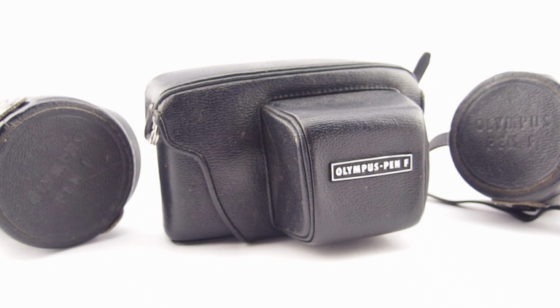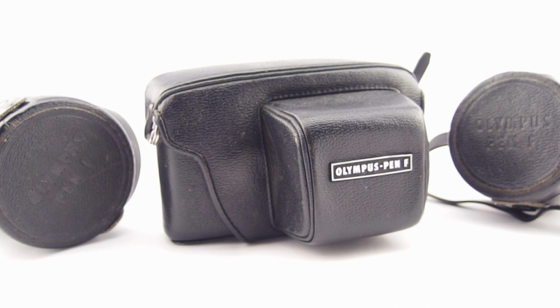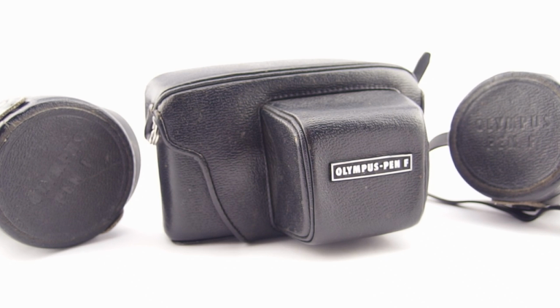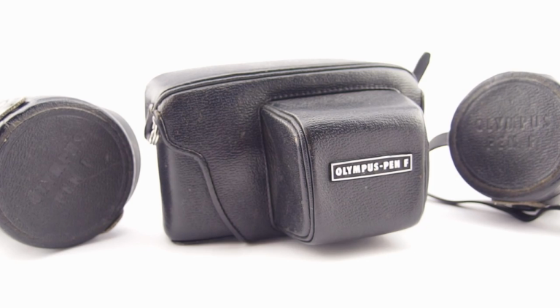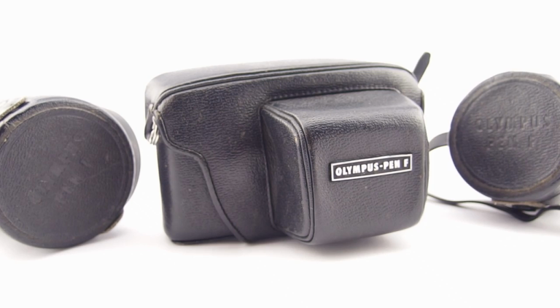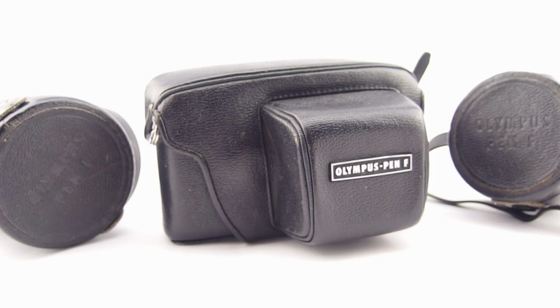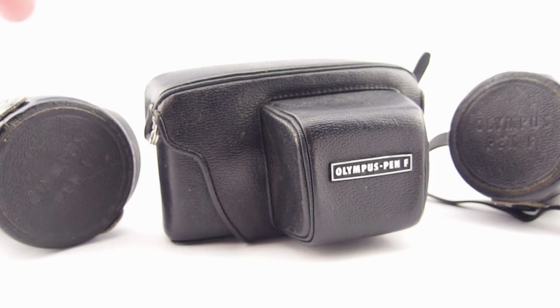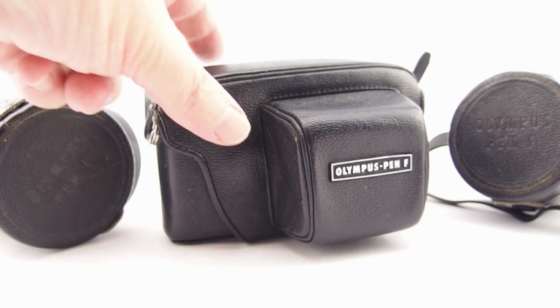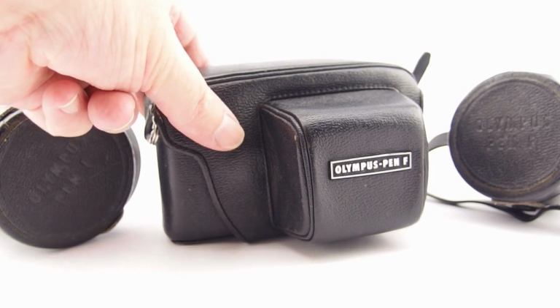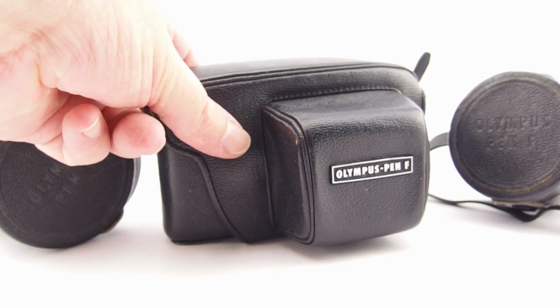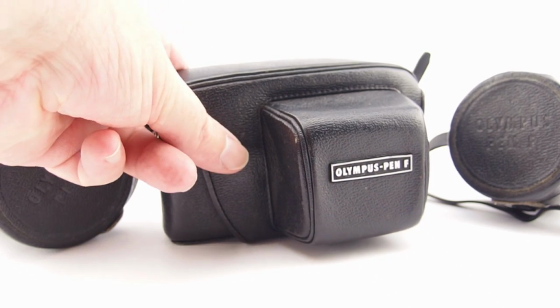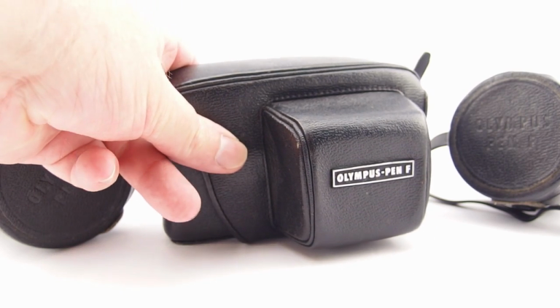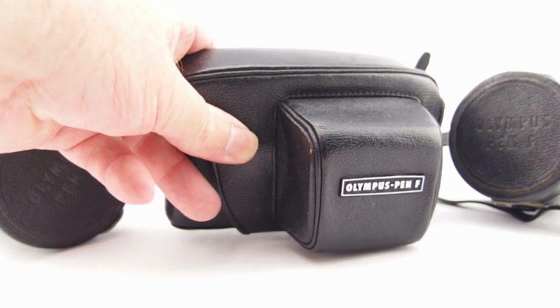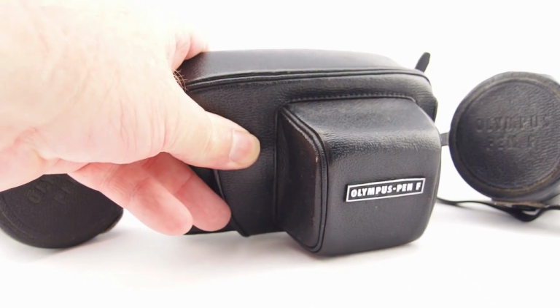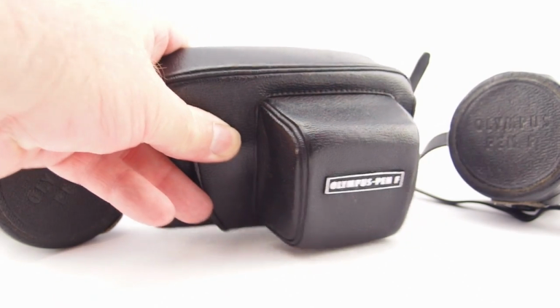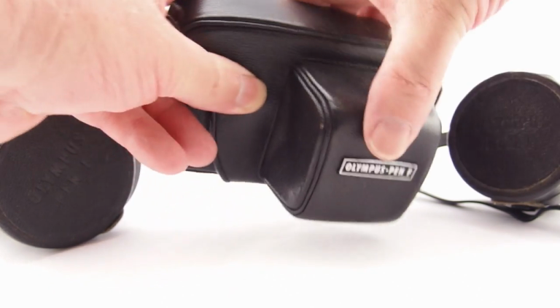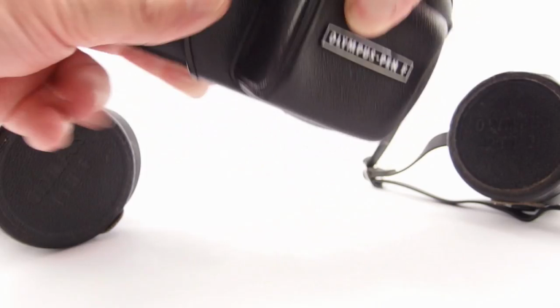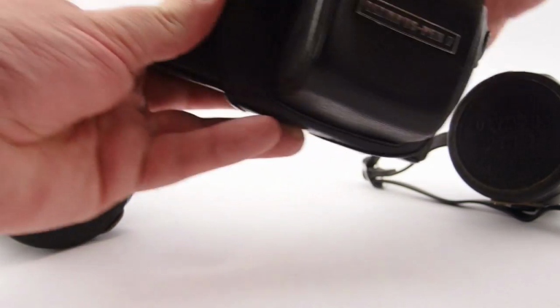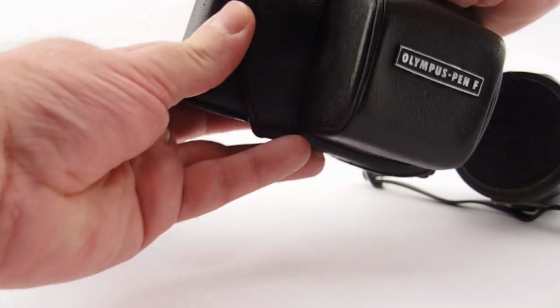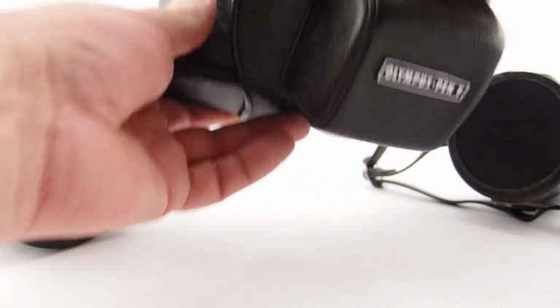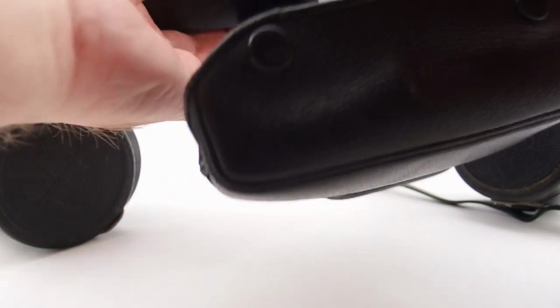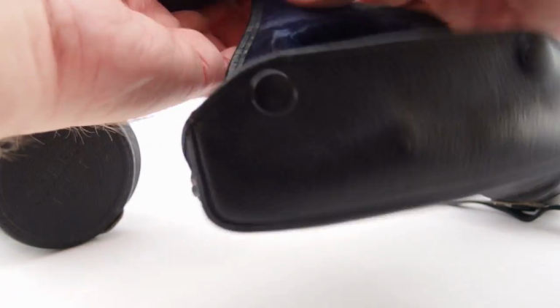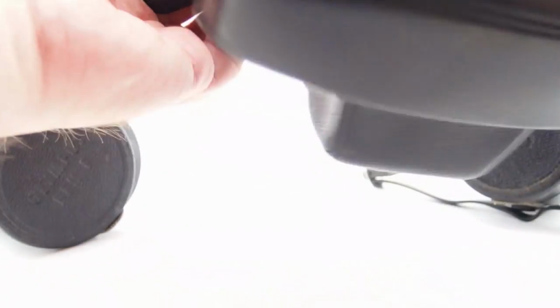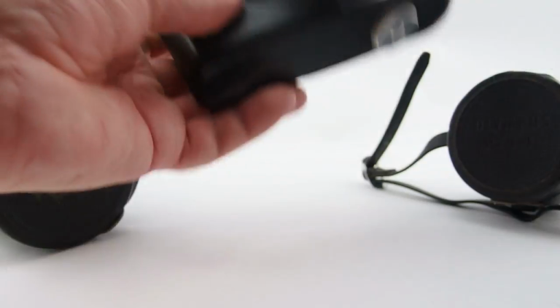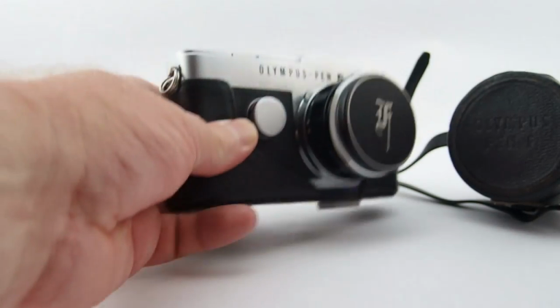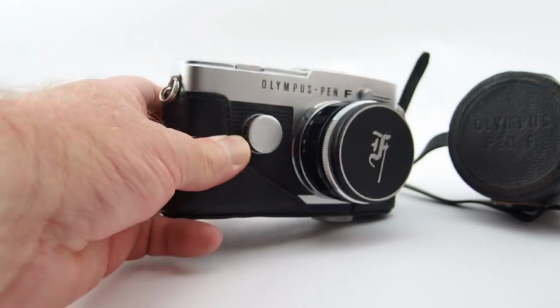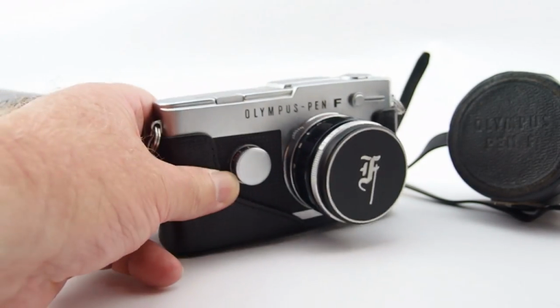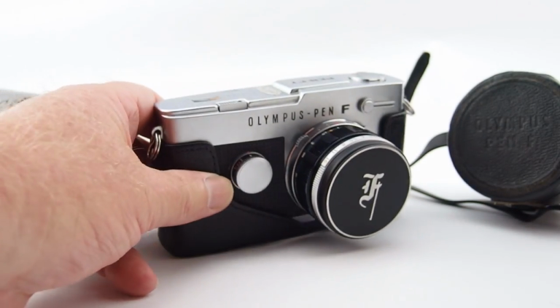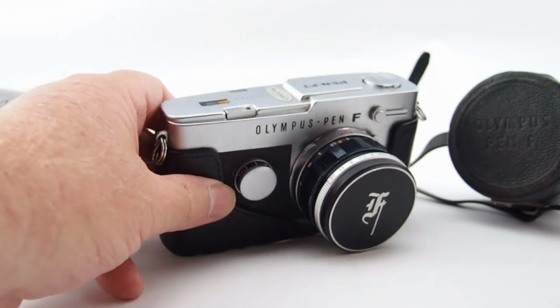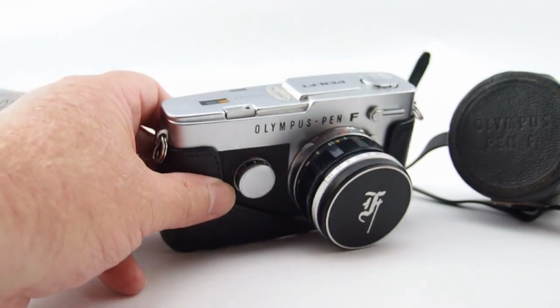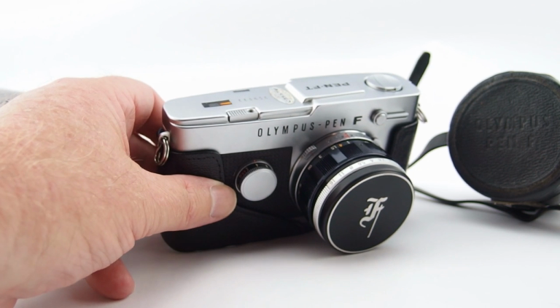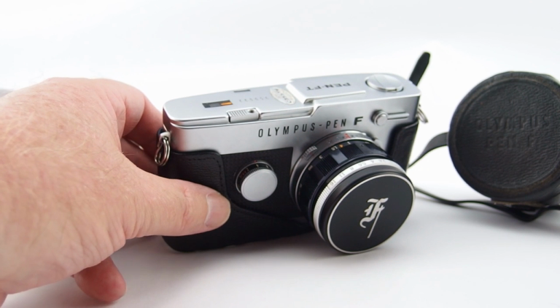So what do we have here? An unboxing — well, a decasing really I suppose. Let's have a quick sticky here. We've got an Olympus Pen FT.